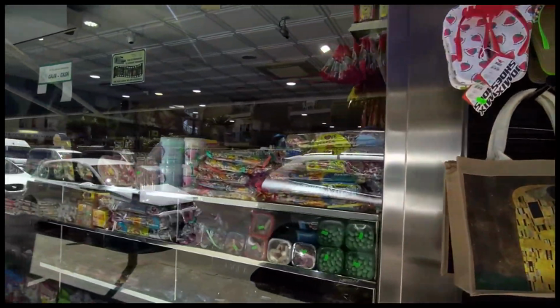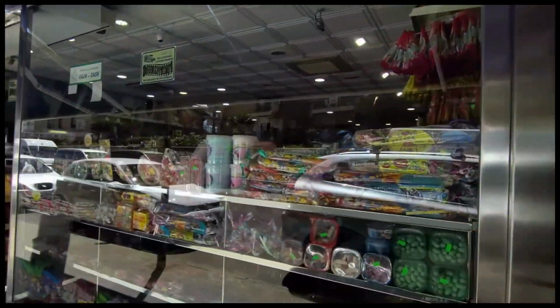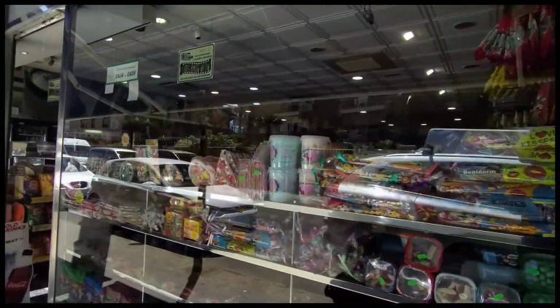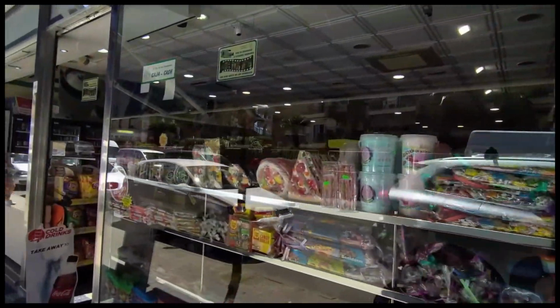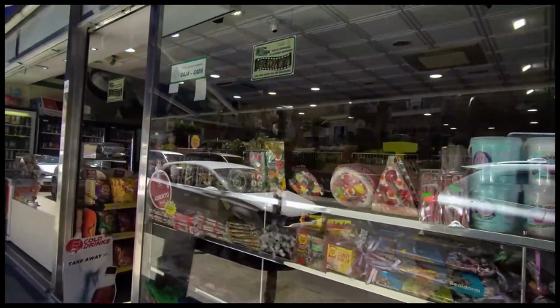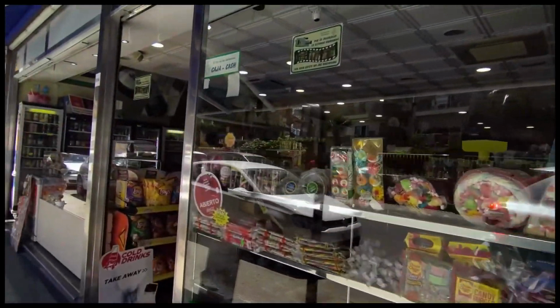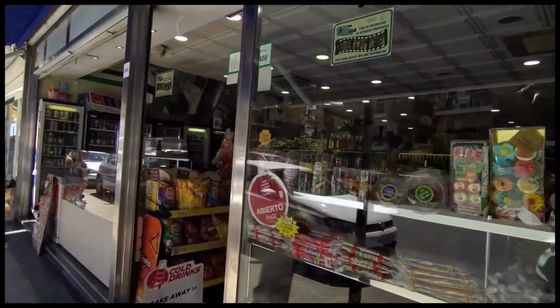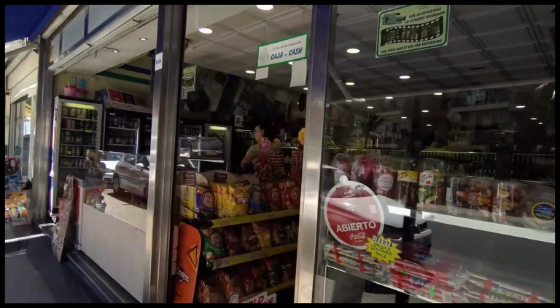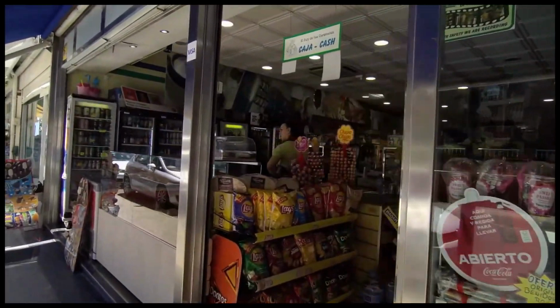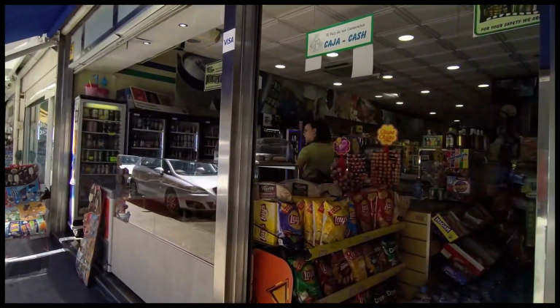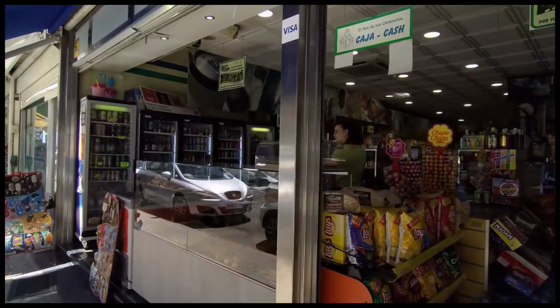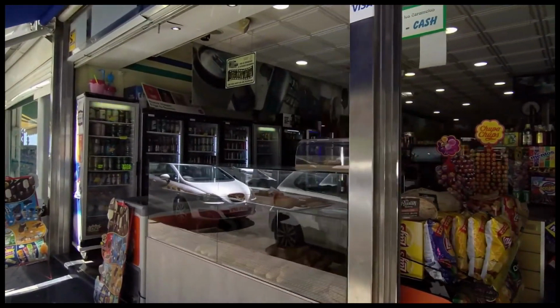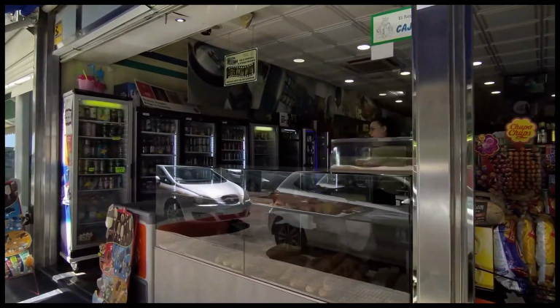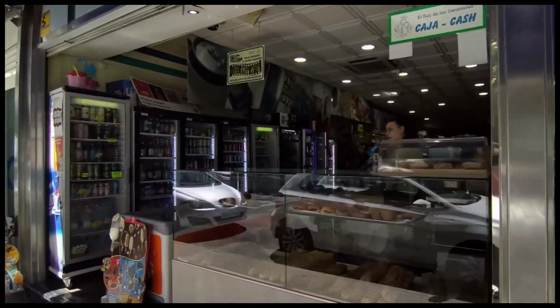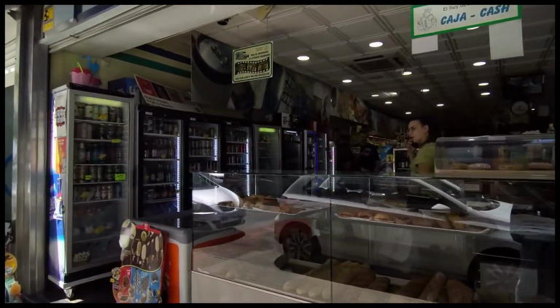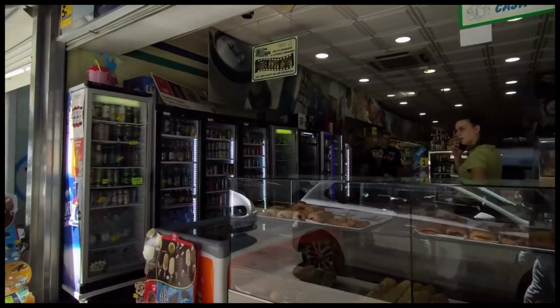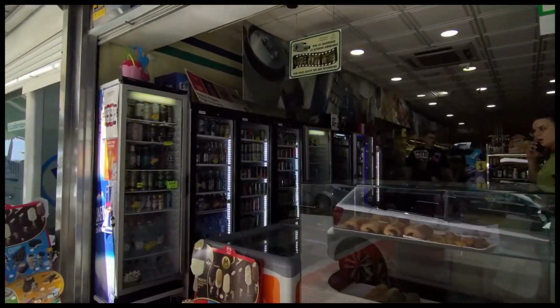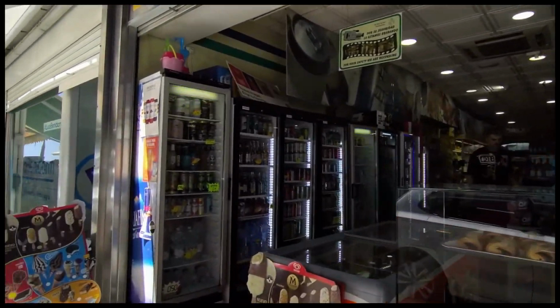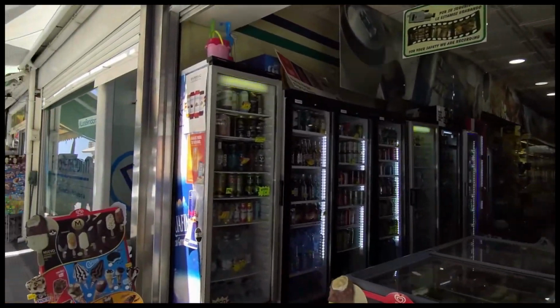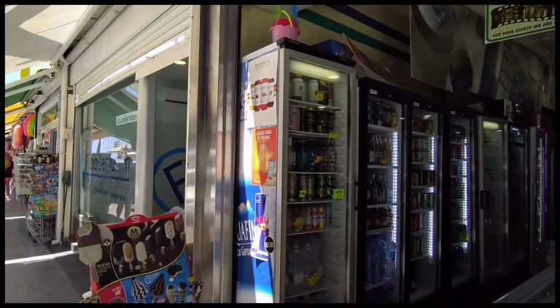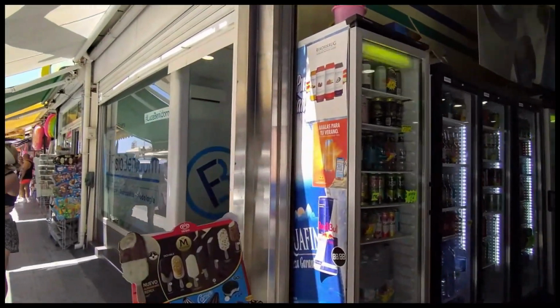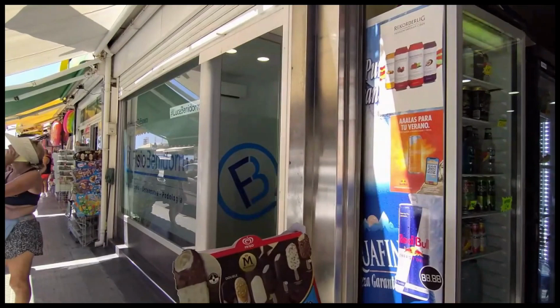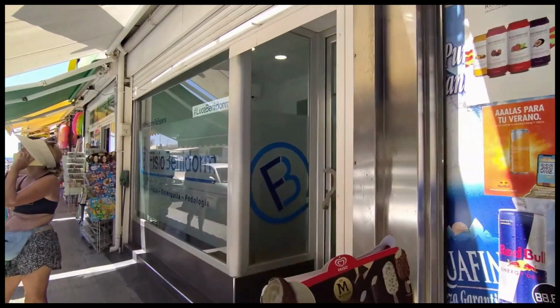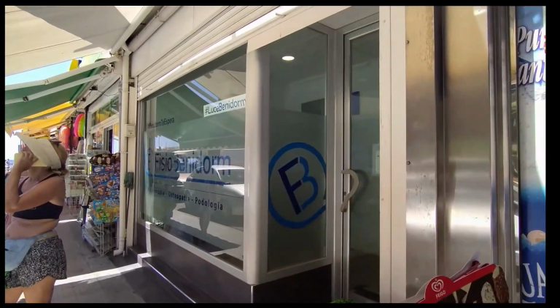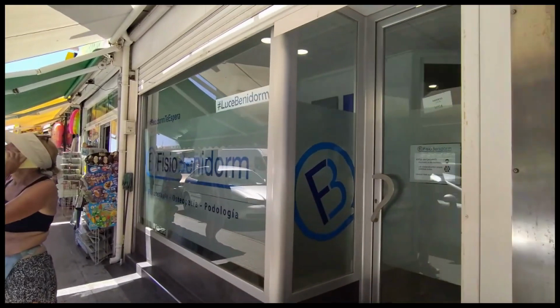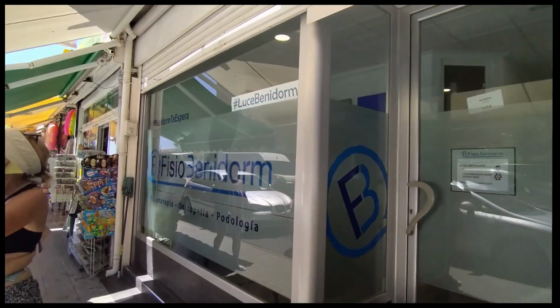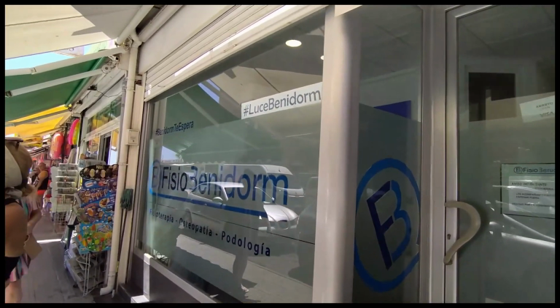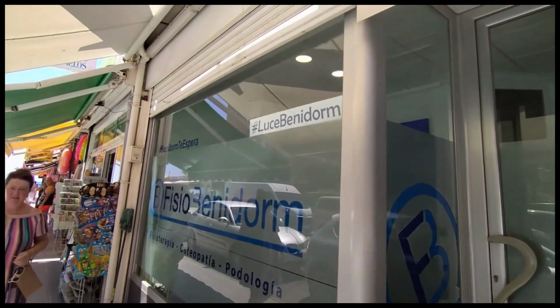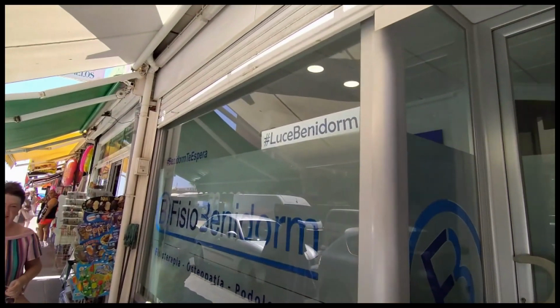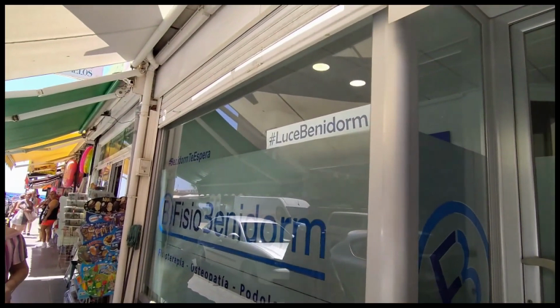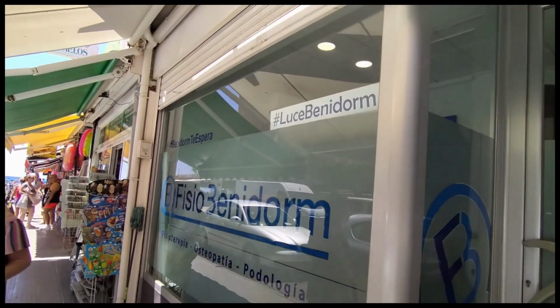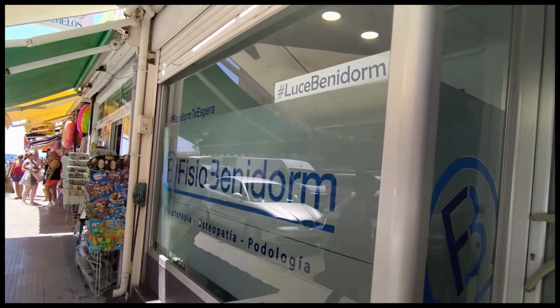Further down we pass El Rey de las Caramelles sweet shop, or the King of the Sweets, and this is followed by Physio Benidorm physiotherapy clinic, then Los Gemelos supermarket, and a large beach shop selling beach items, souvenirs and cold drinks.